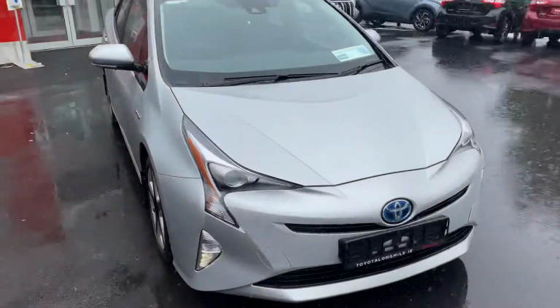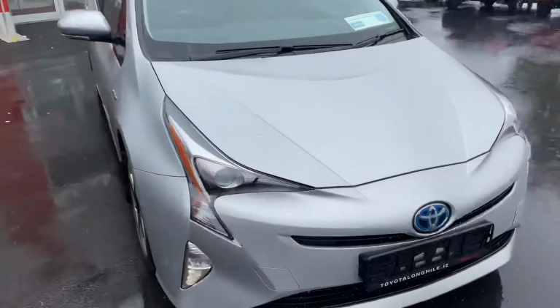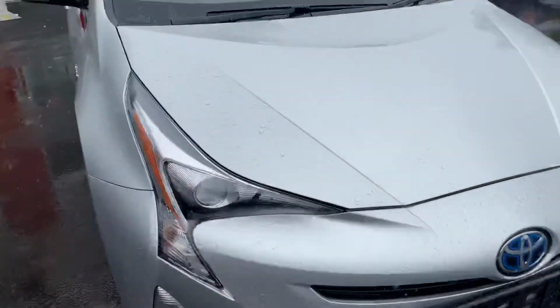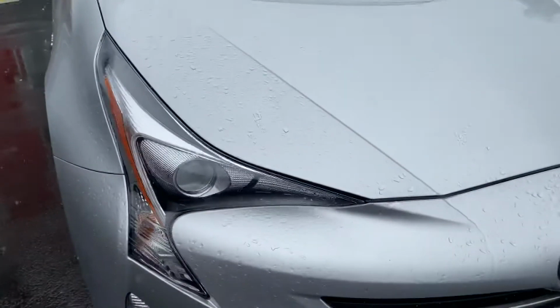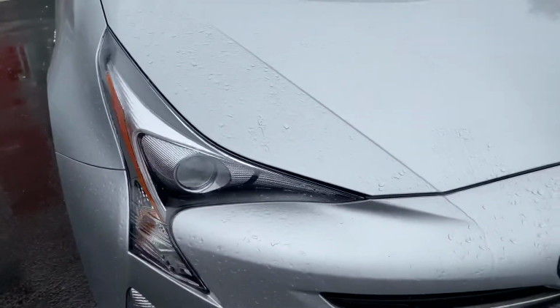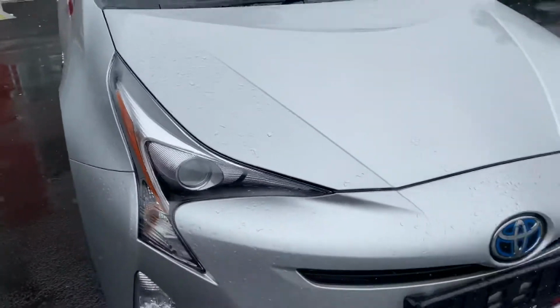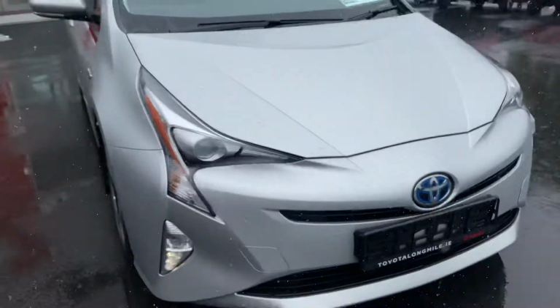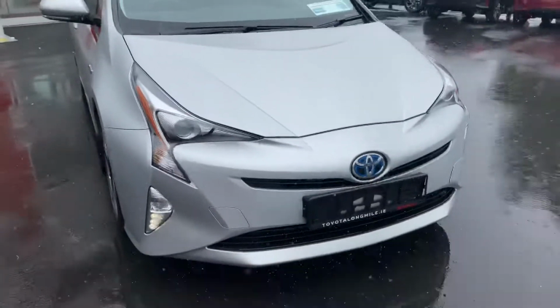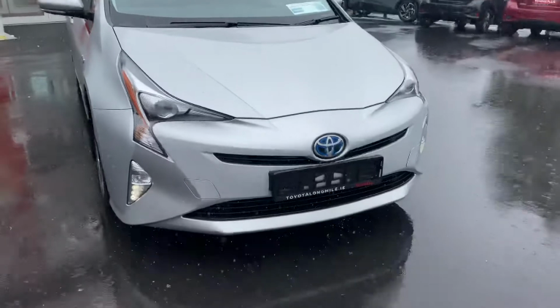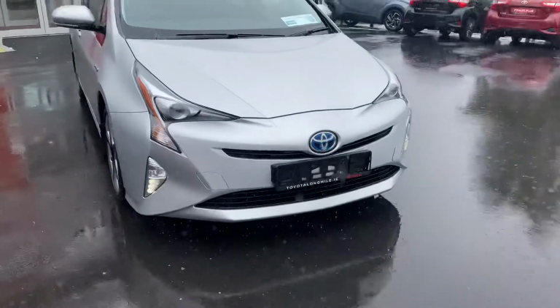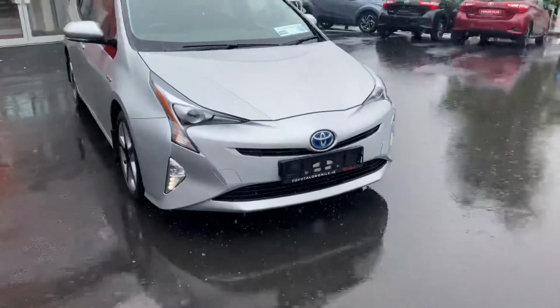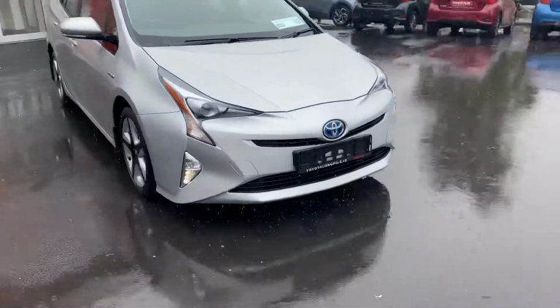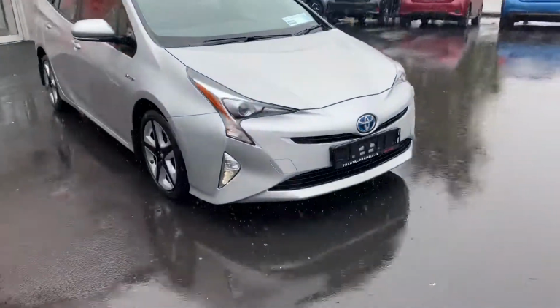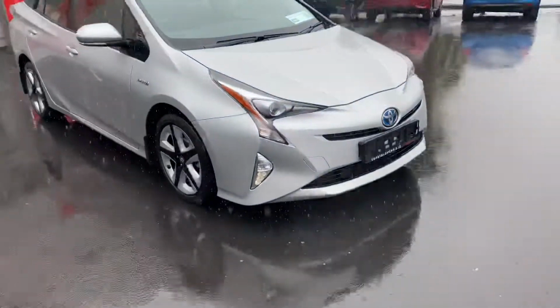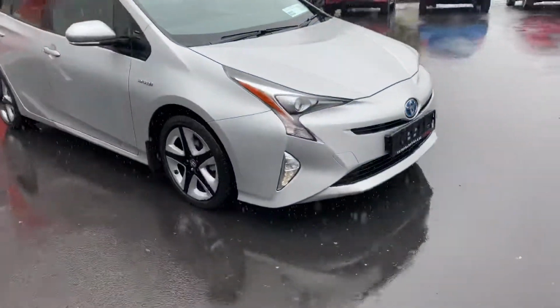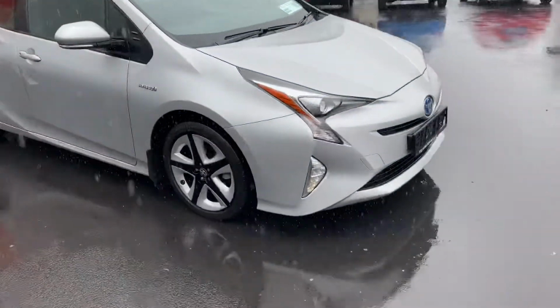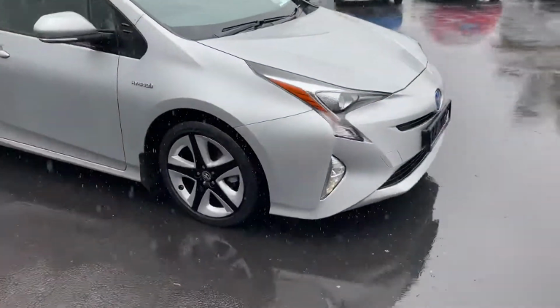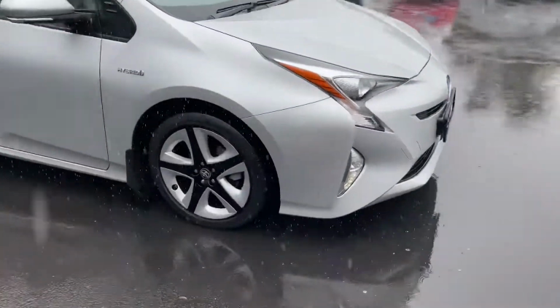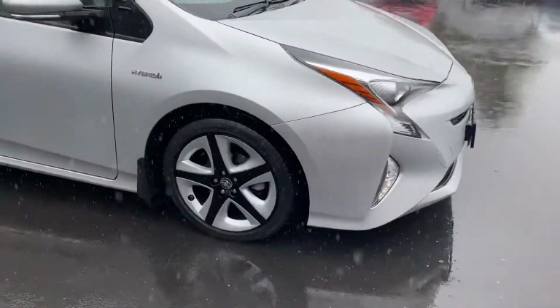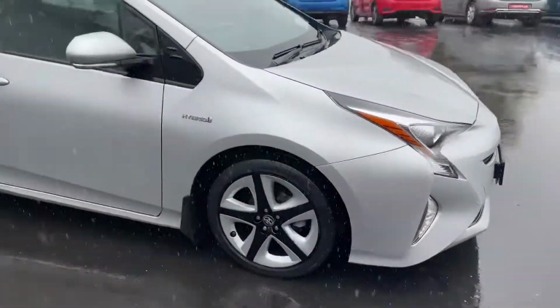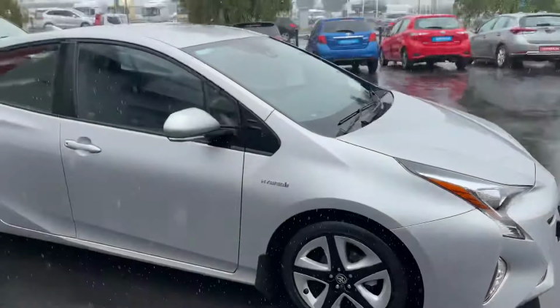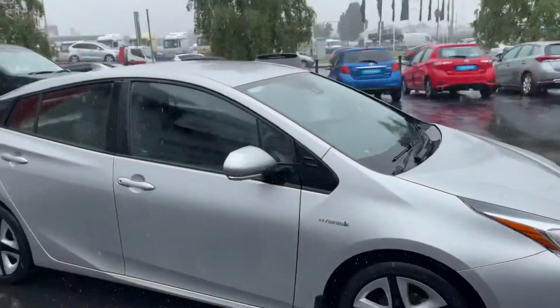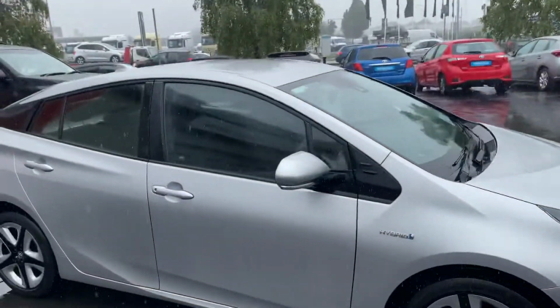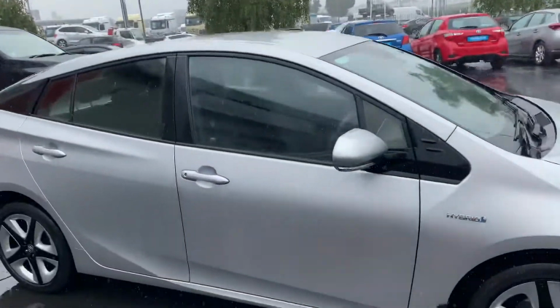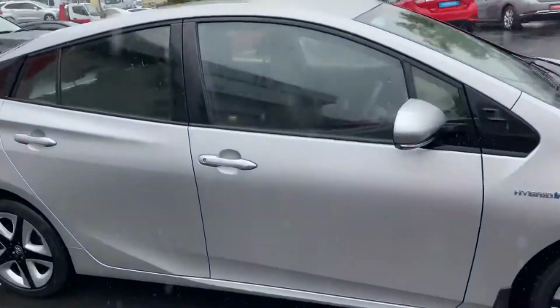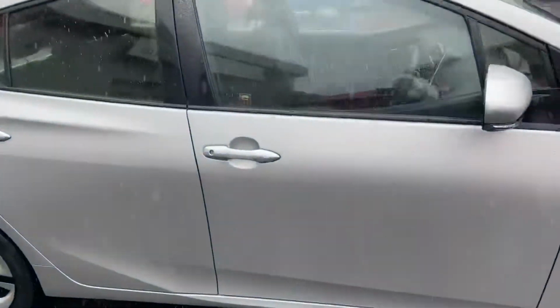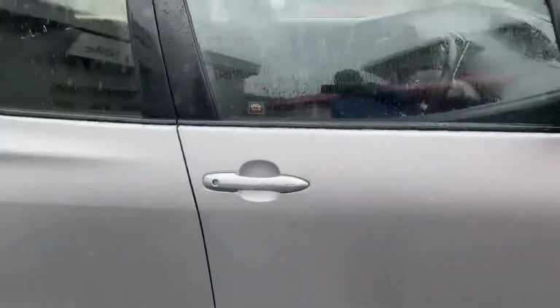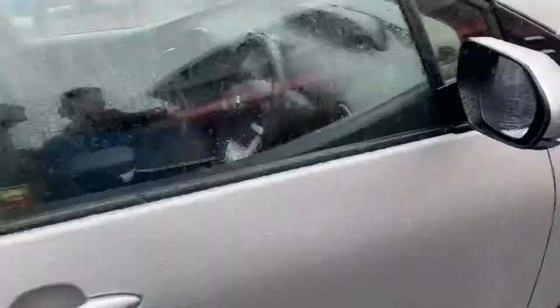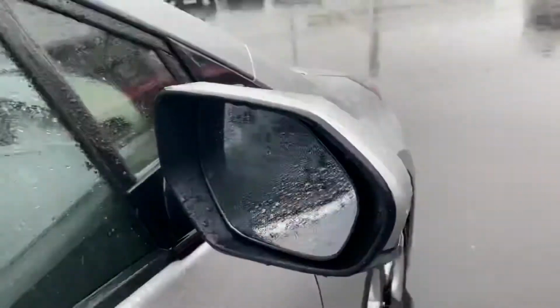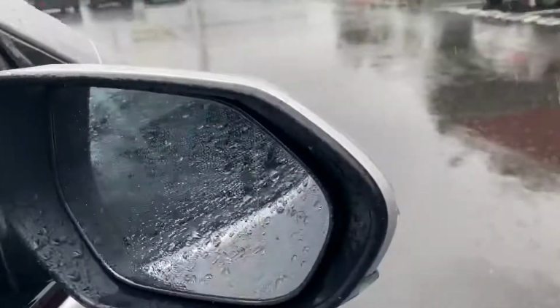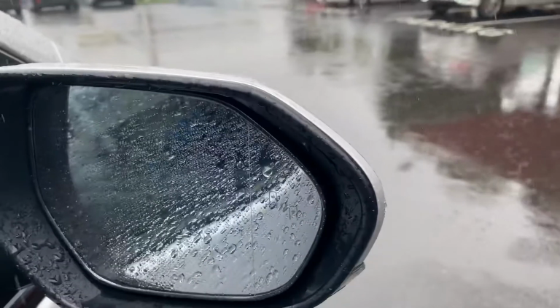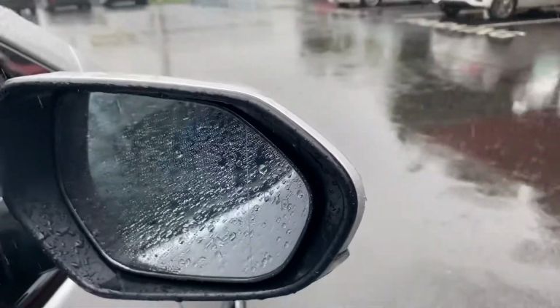LED low beam and DRL on the lights, 17-inch black and silver alloy wheels, auto folding mirrors, keyless entry, and blind spot monitor in the mirrors as well.